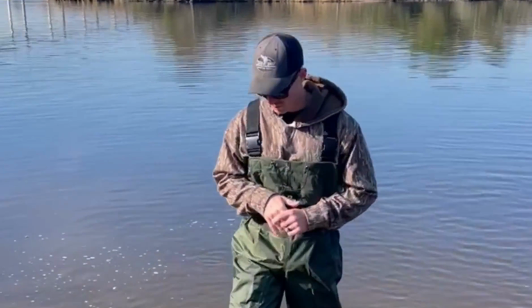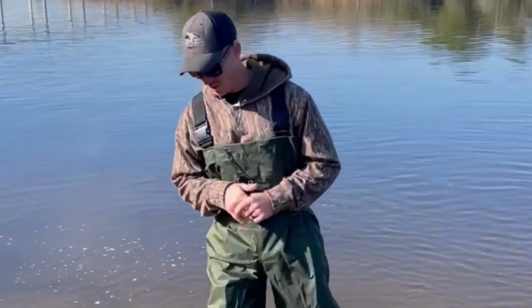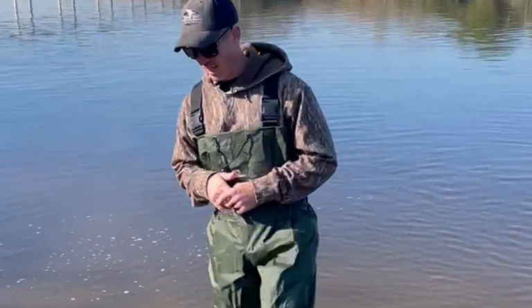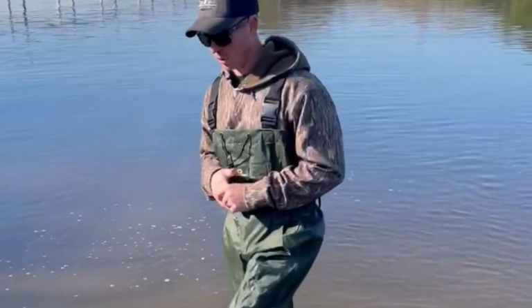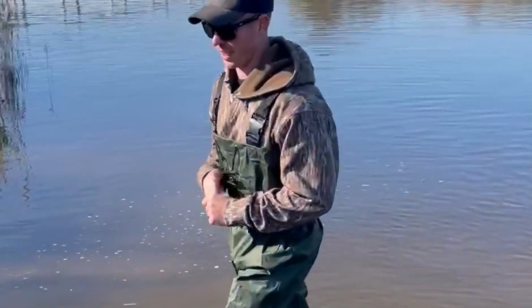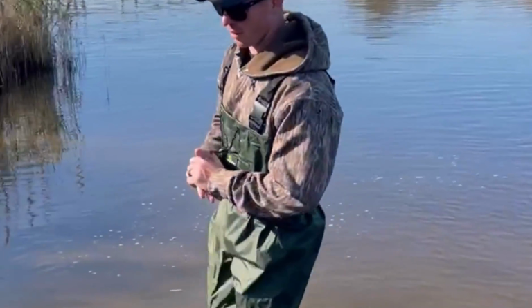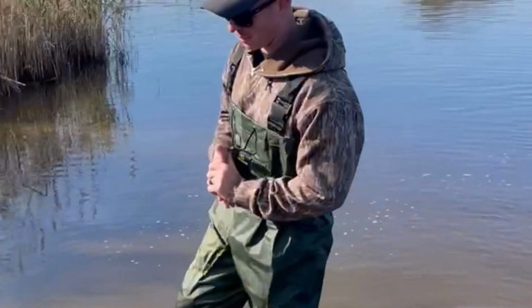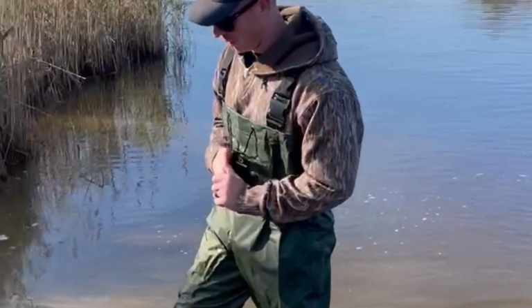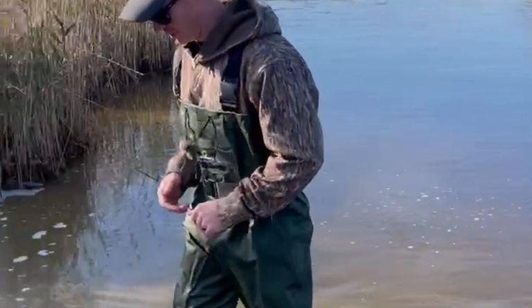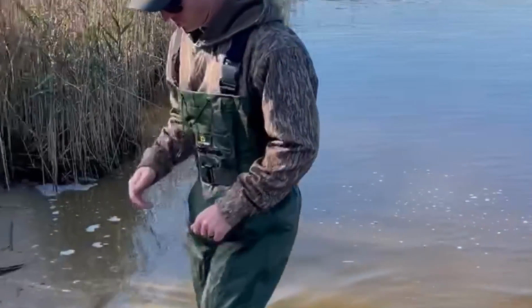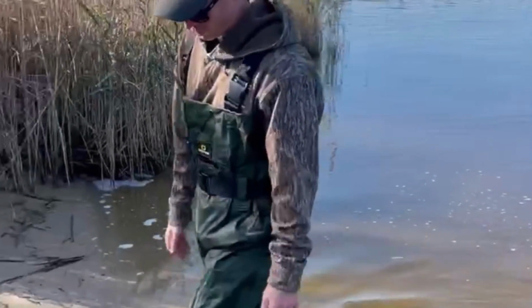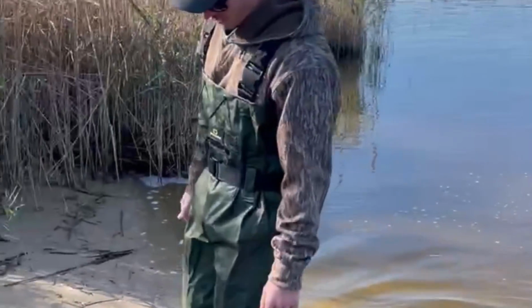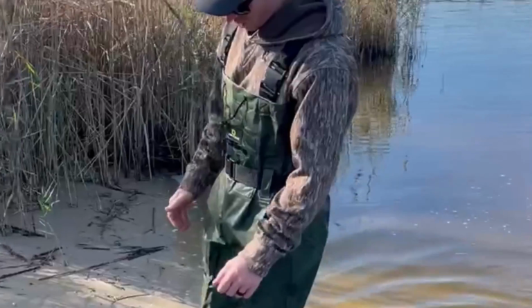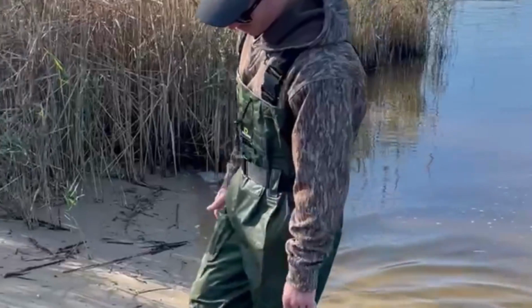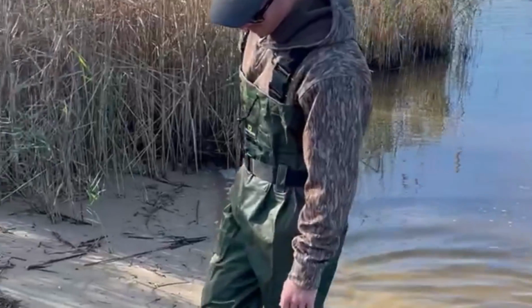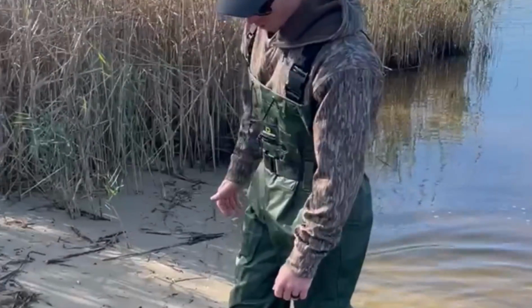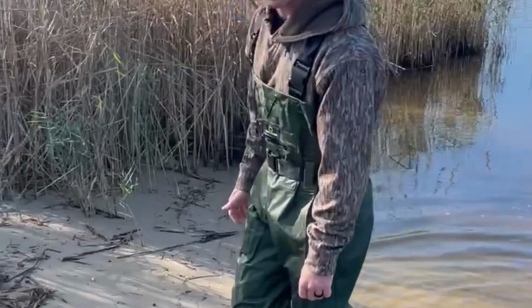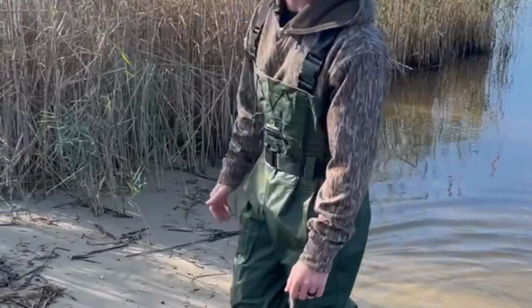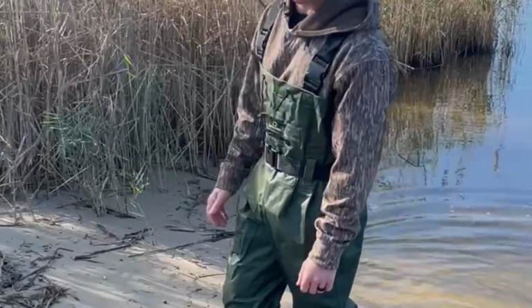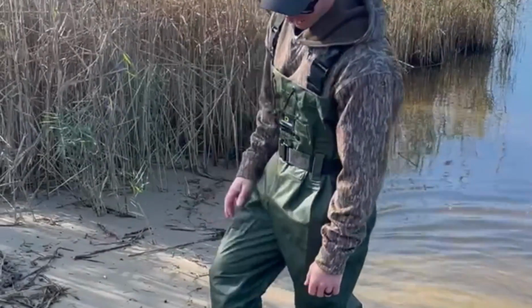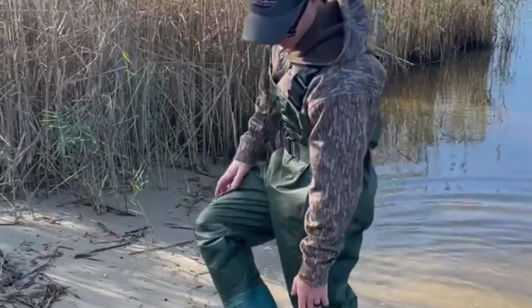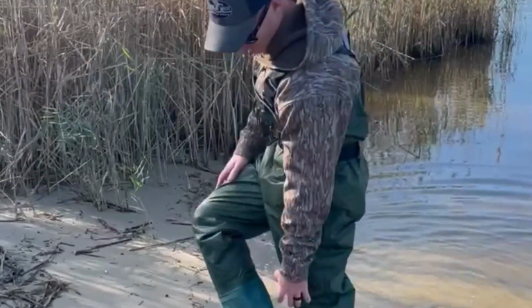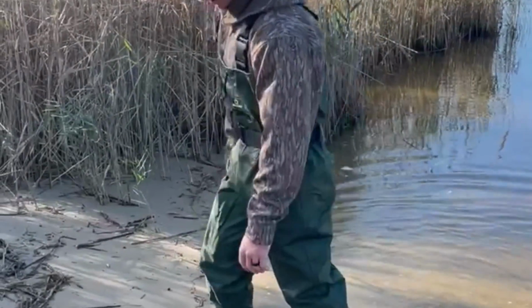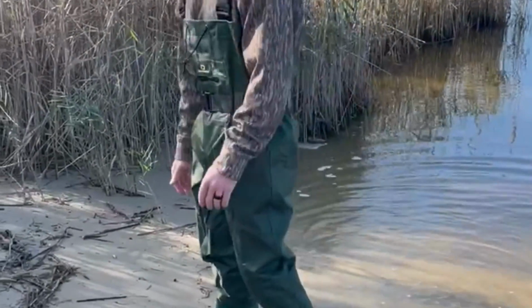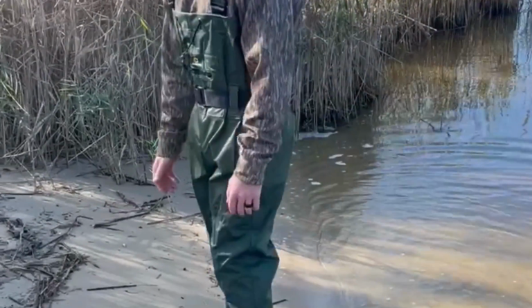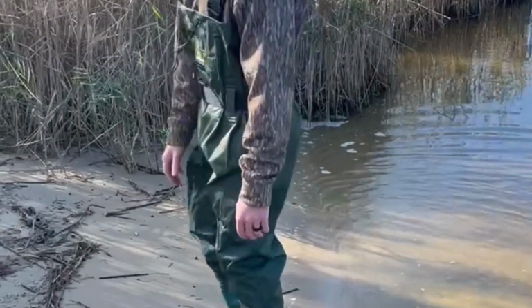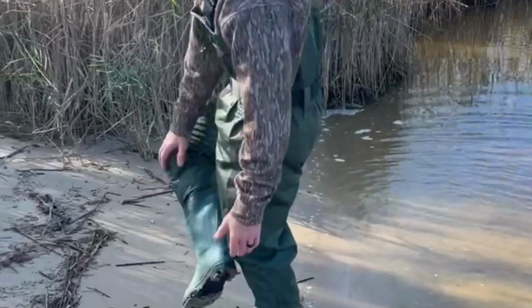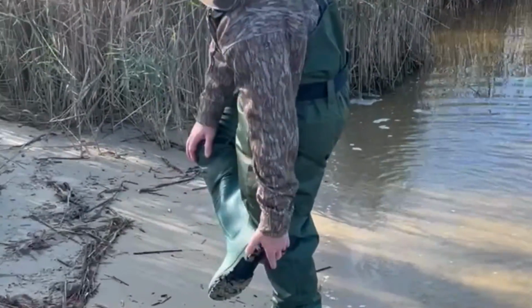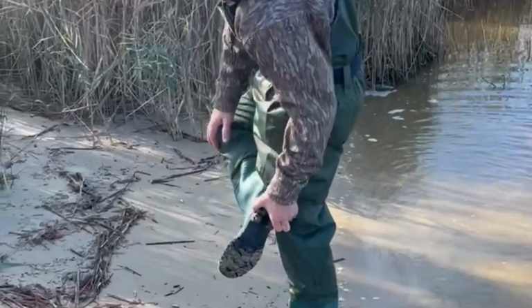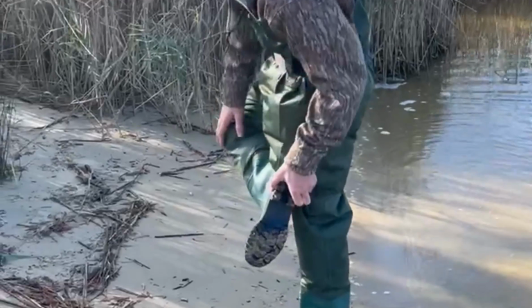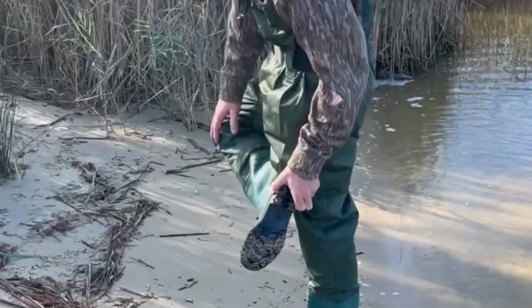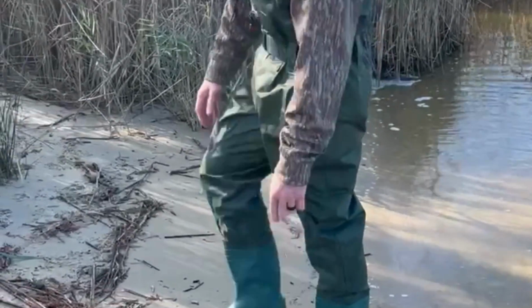One thing I always hate about waders is whenever you're trying to take them off, it's always a pain getting your foot out. They got this nice nub right here, as well as on the bottom — the tread's actually really nice.